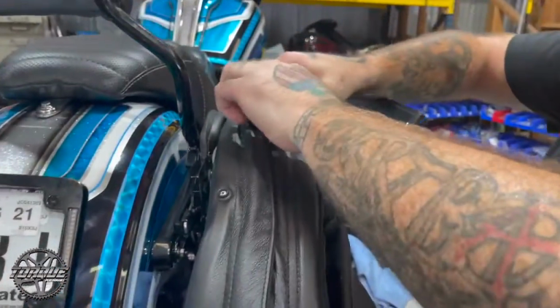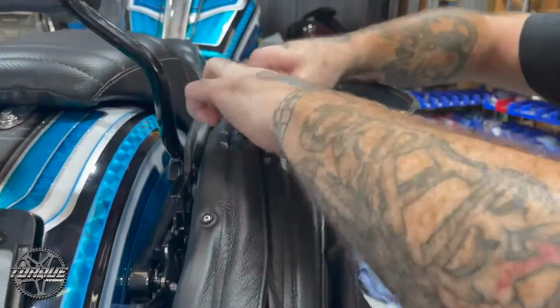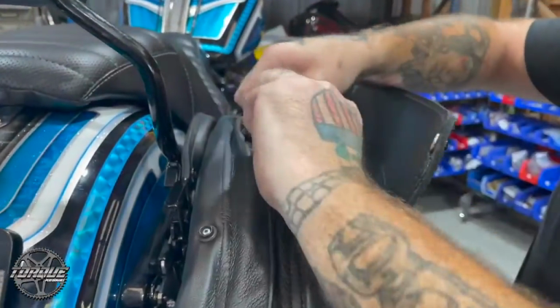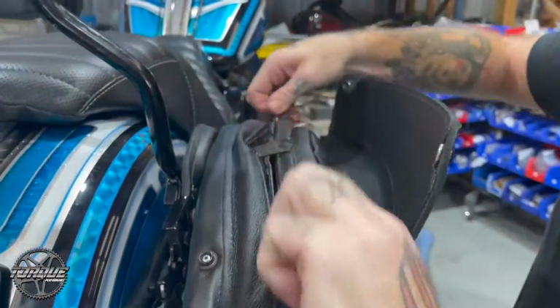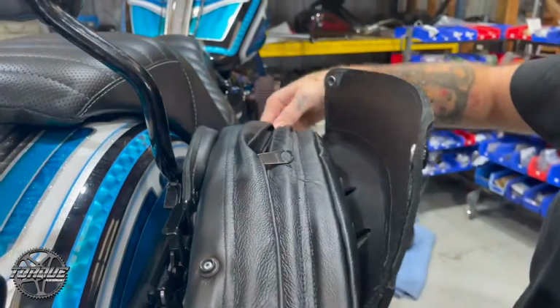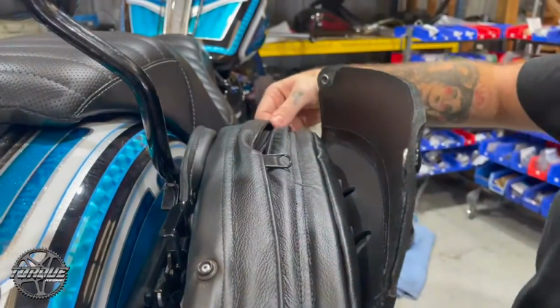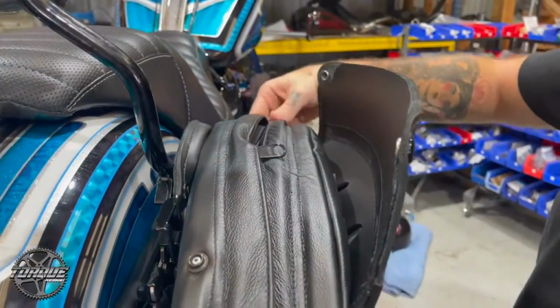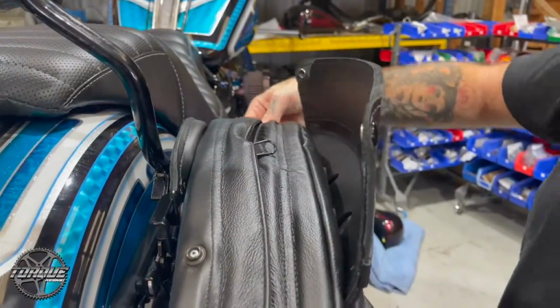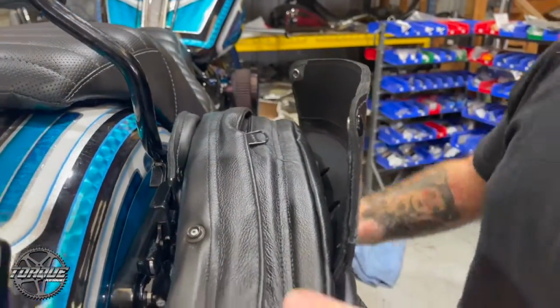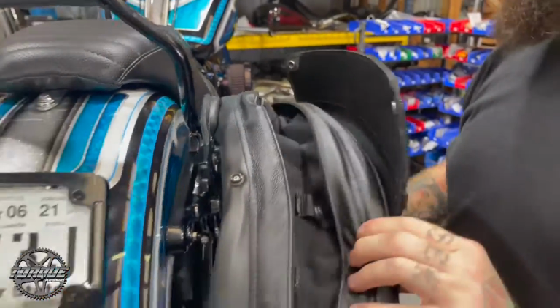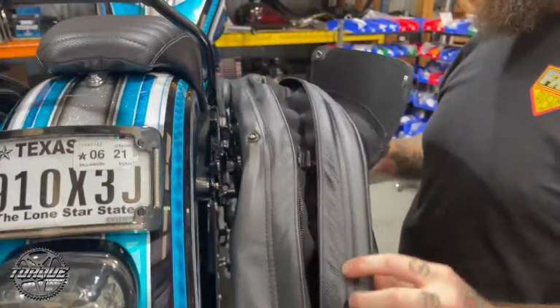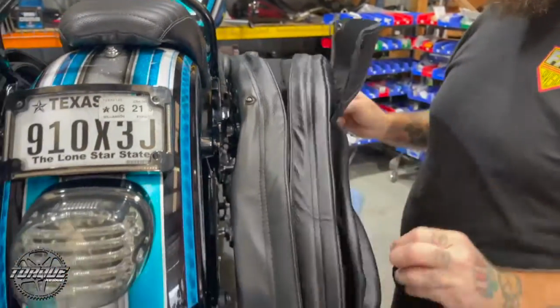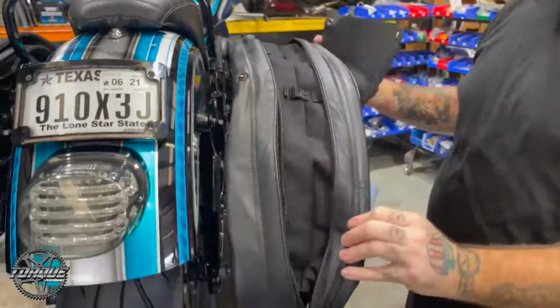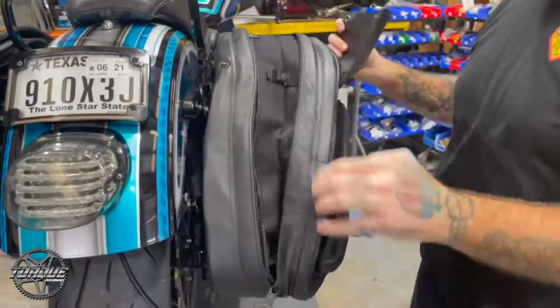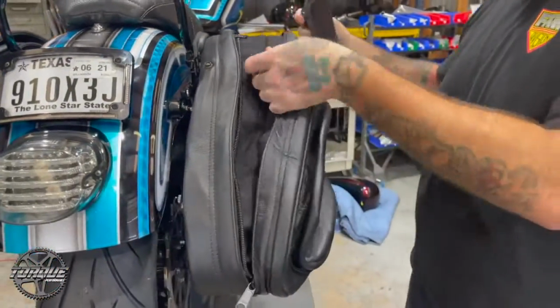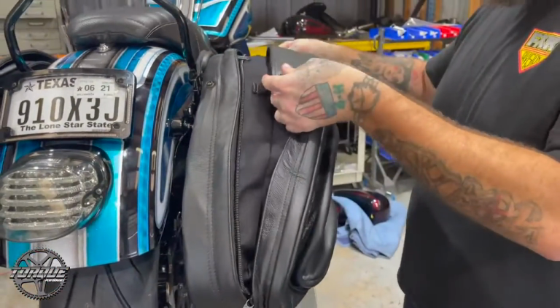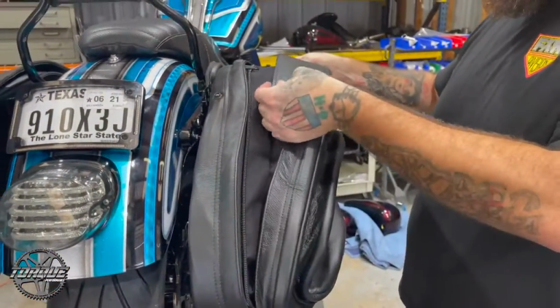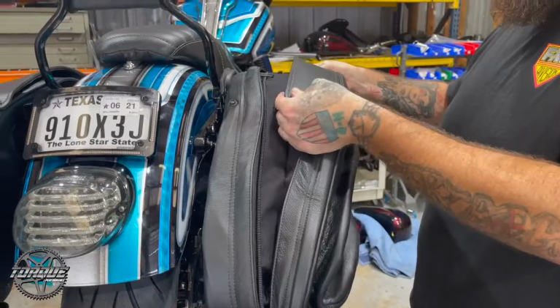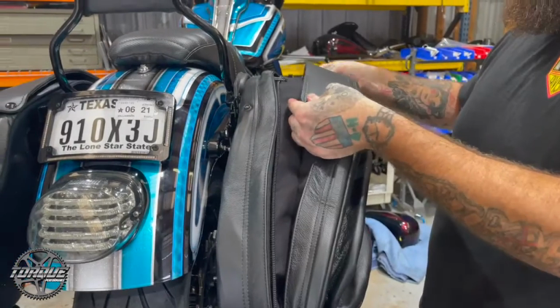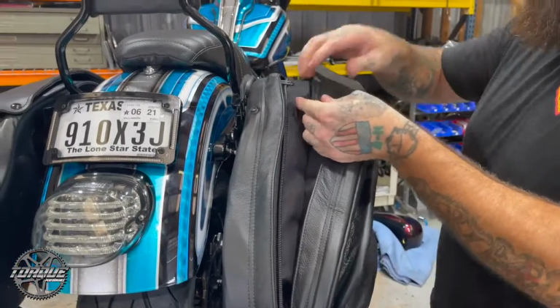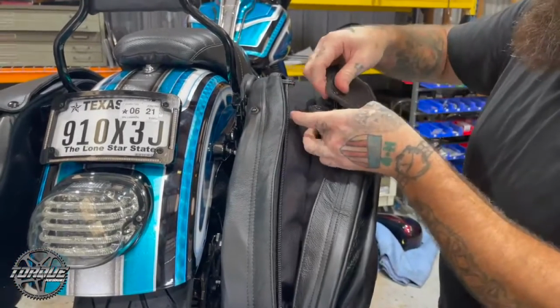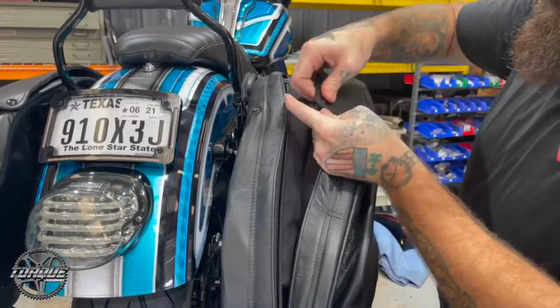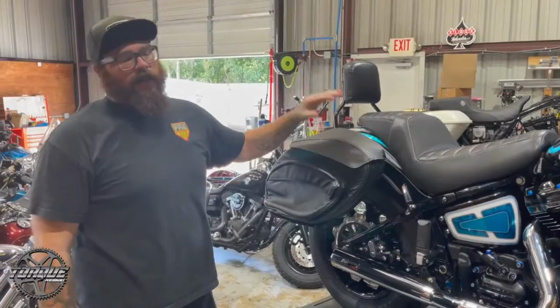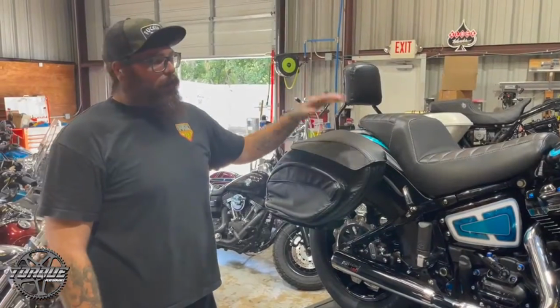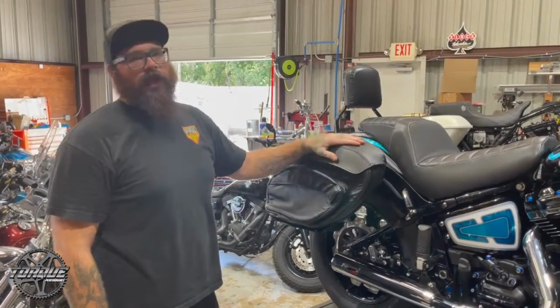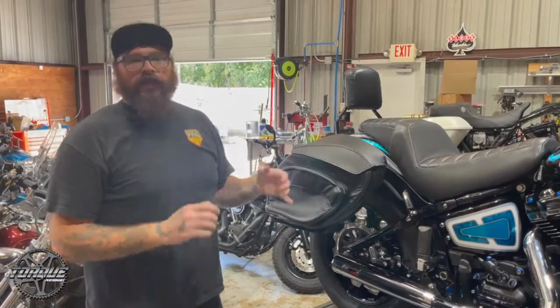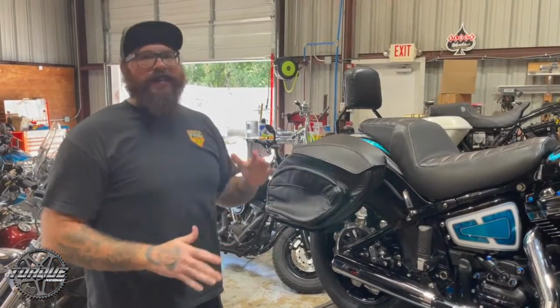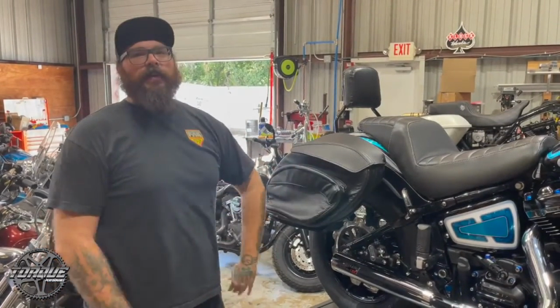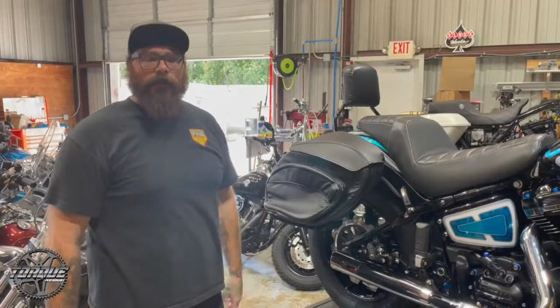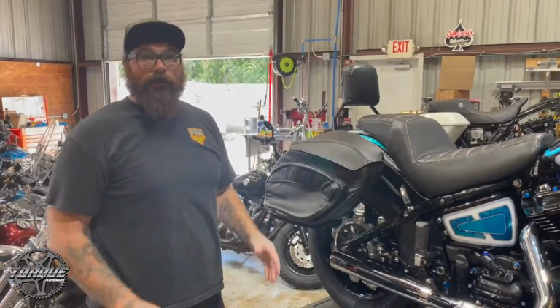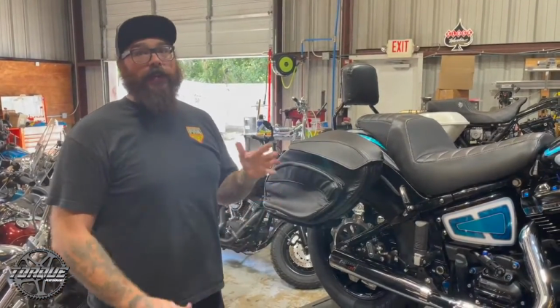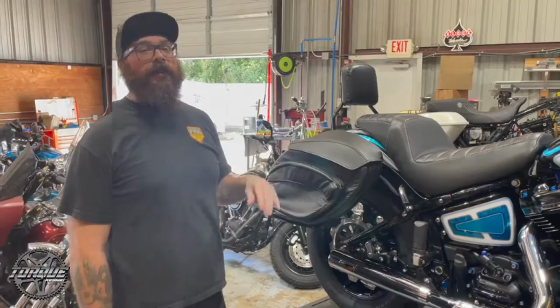Fantastic bags, they fit amazing, super easy on and off, great for traveling, great for any bike. They have them for all different fitments from 2018 and up — Softails, older Softails, Dynas, FXR, Sportsters, Baggers — everything.